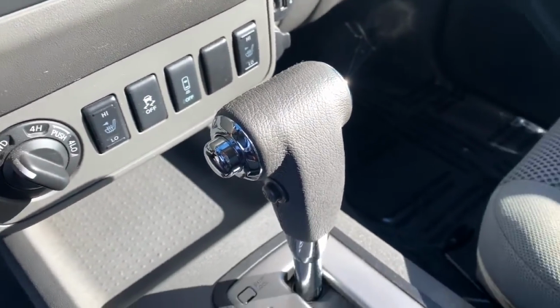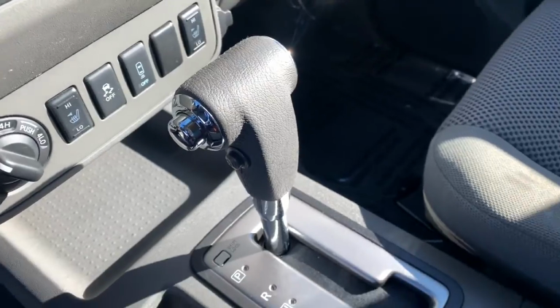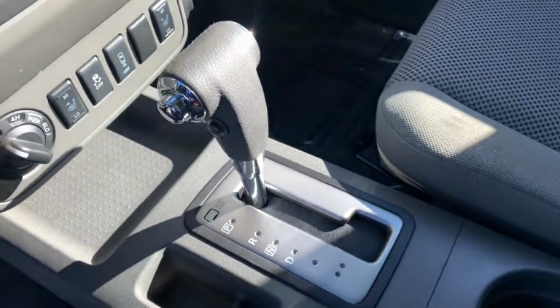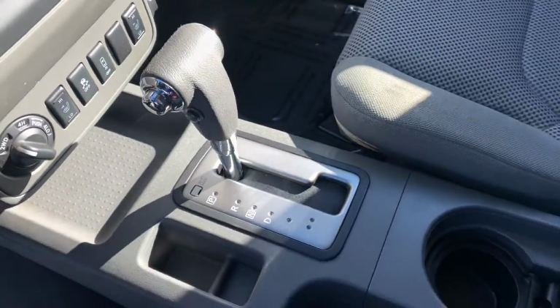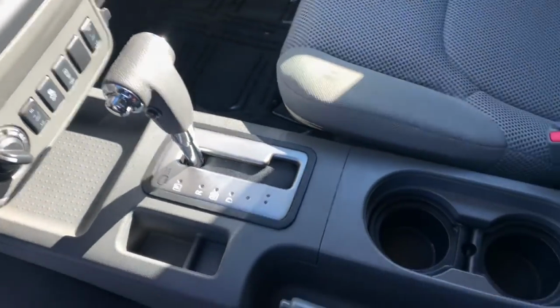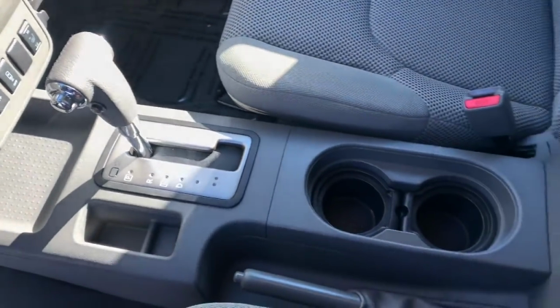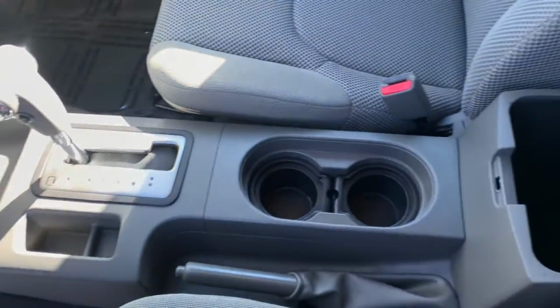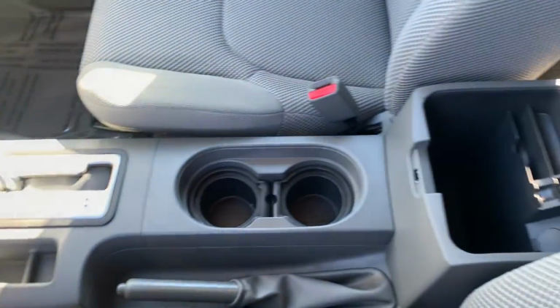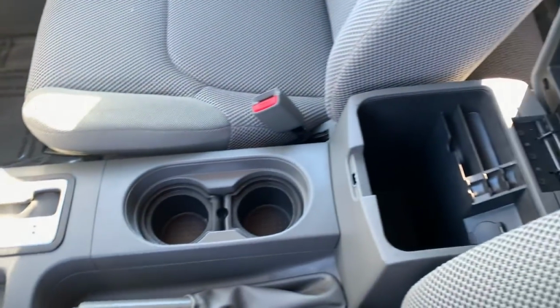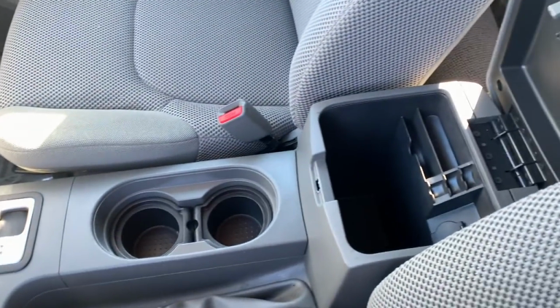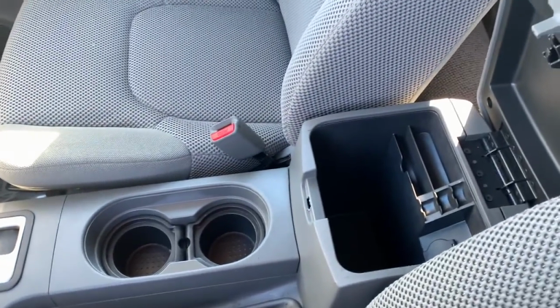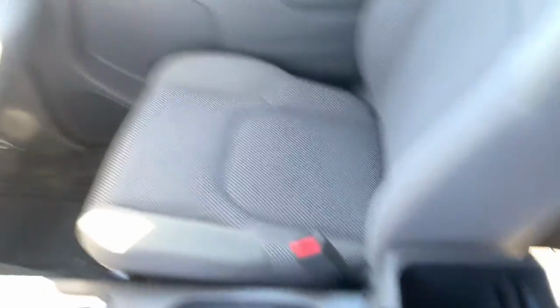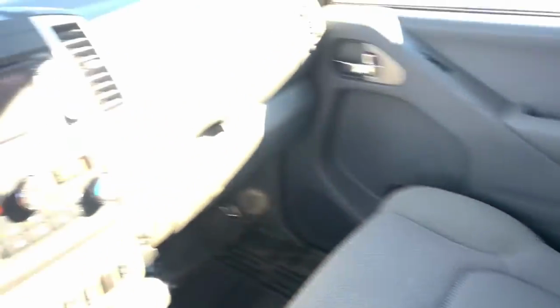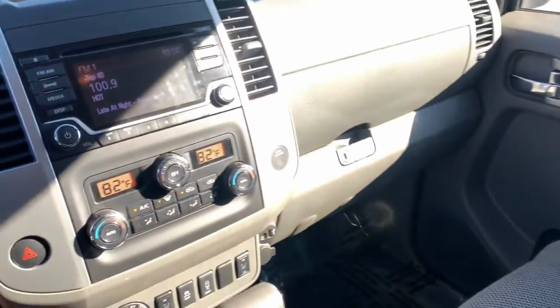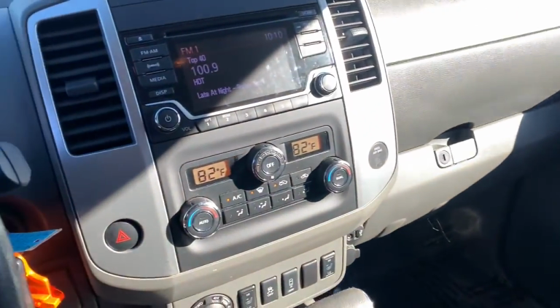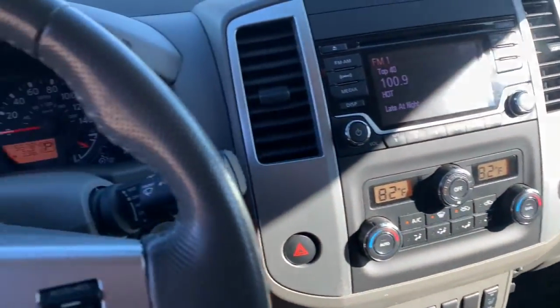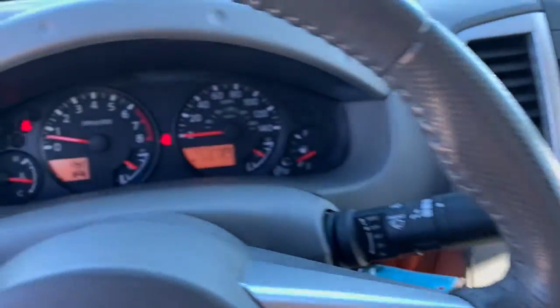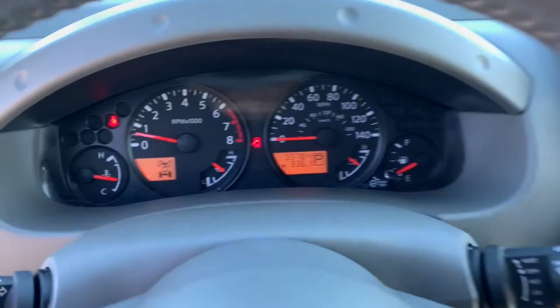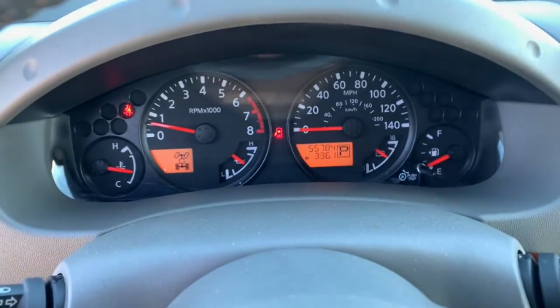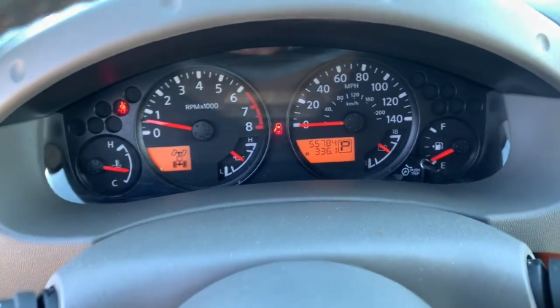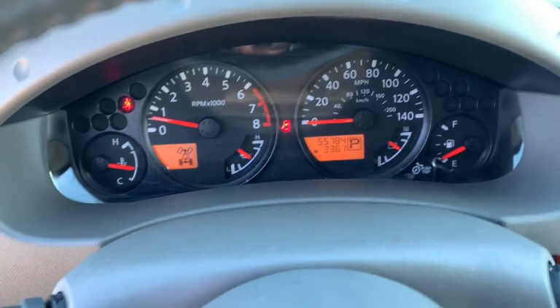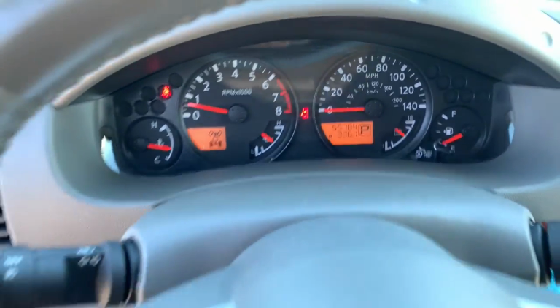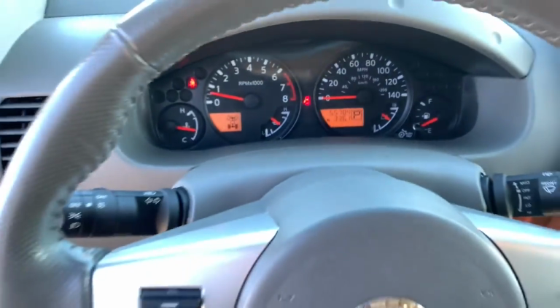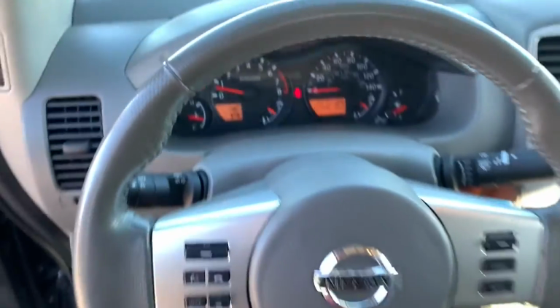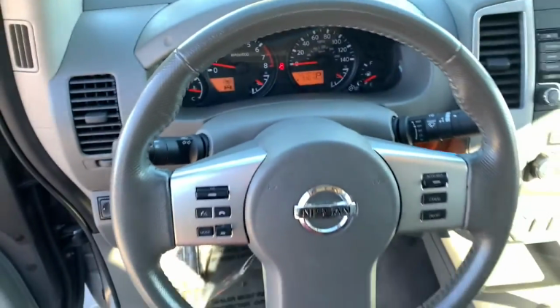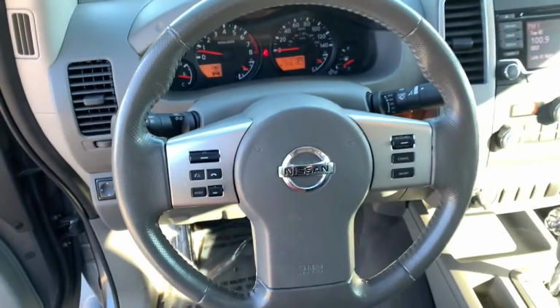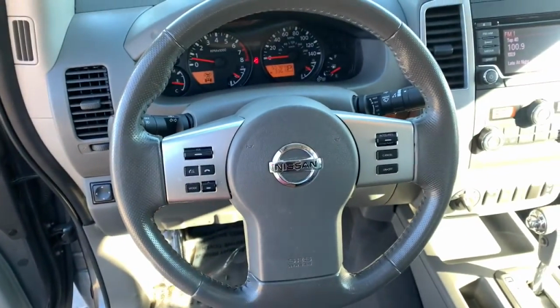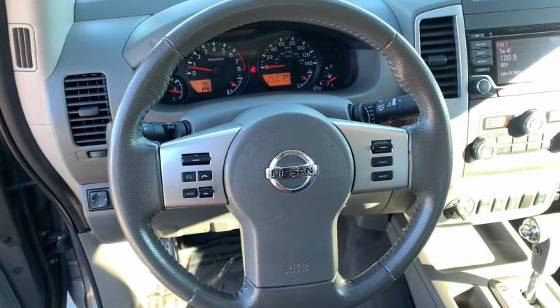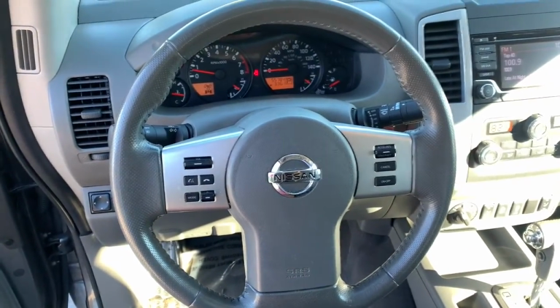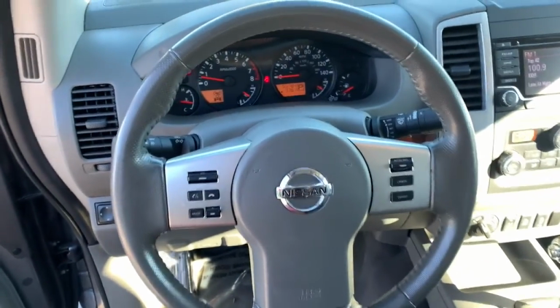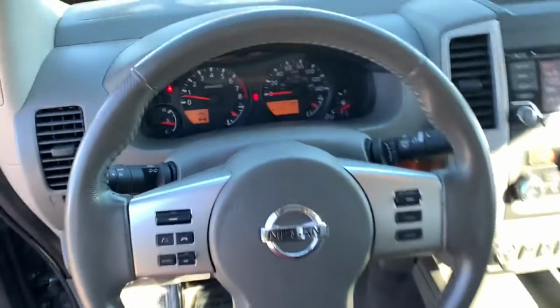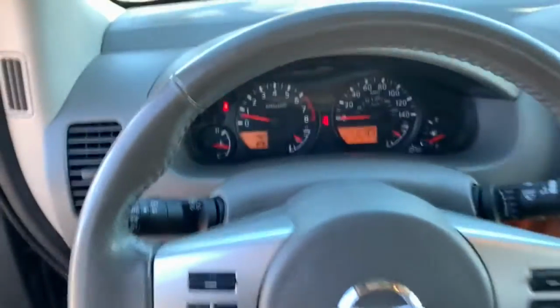Mid-size truck capability at an oversized value — that's the Frontier. See for yourself when you take it out for a test drive. Our professional staff looks forward to giving you excellent service.